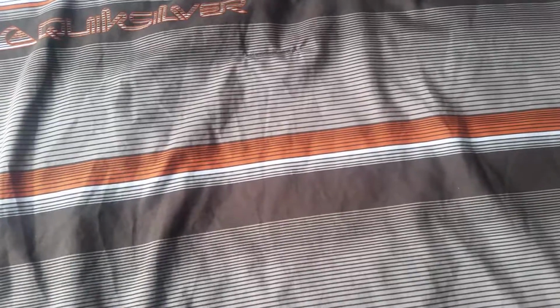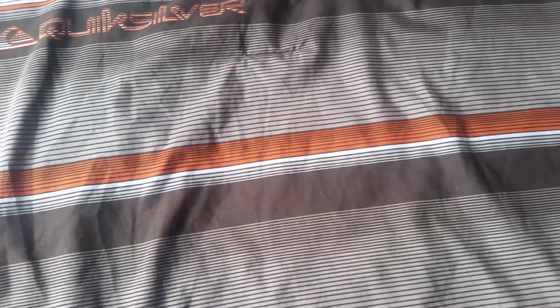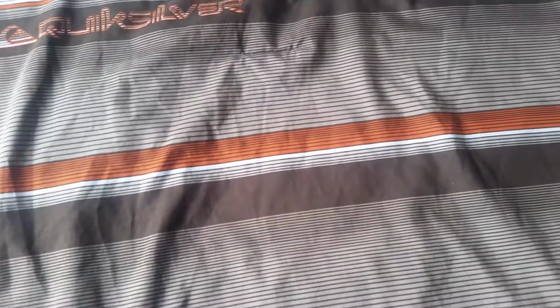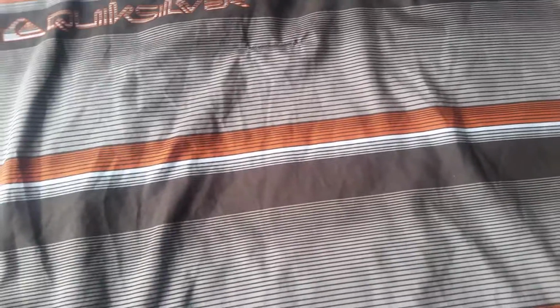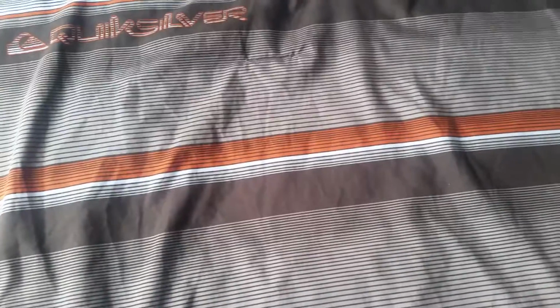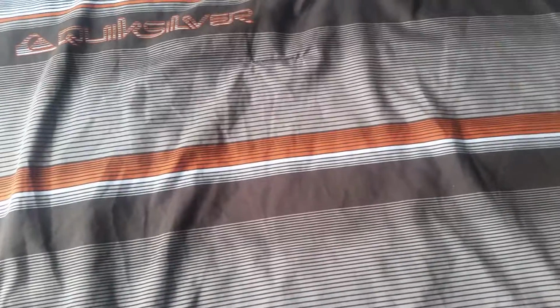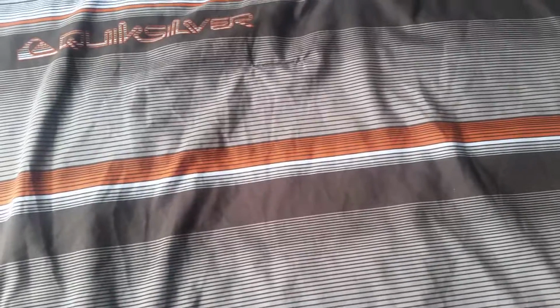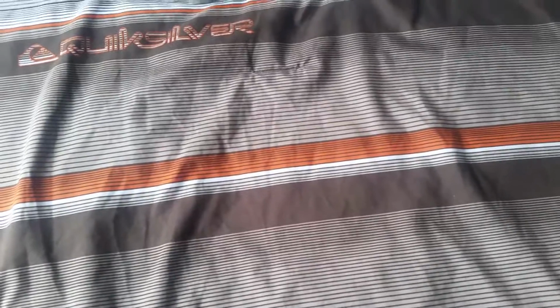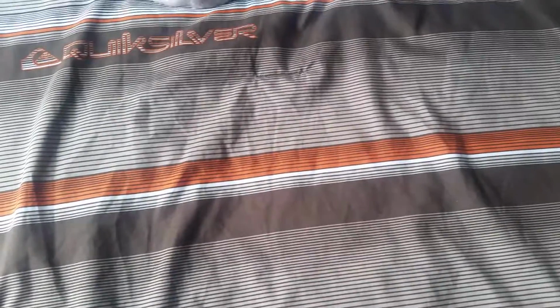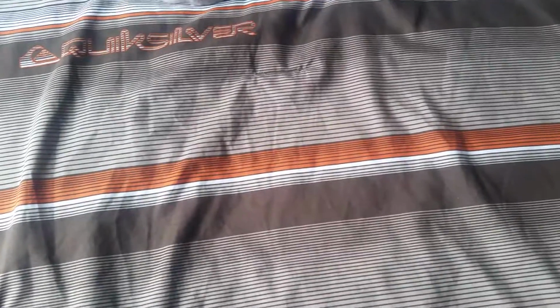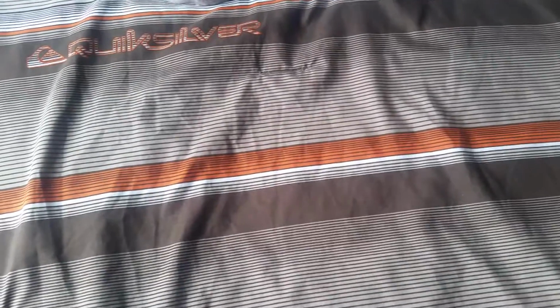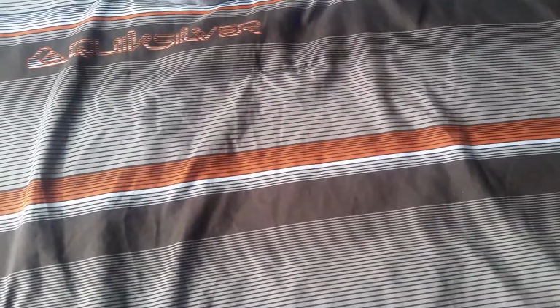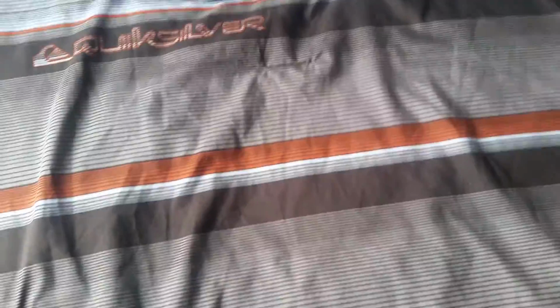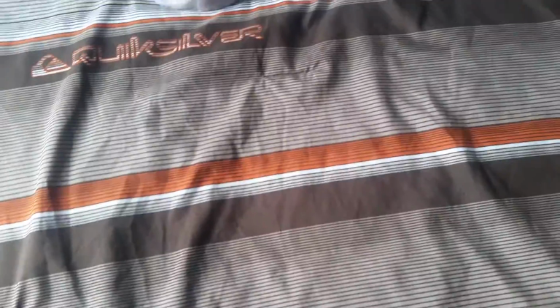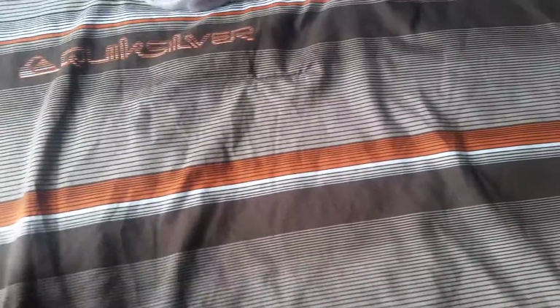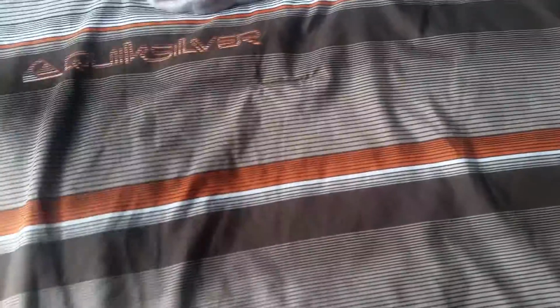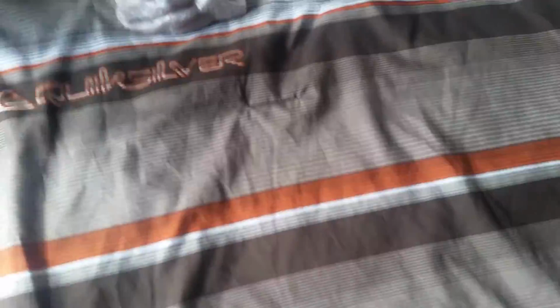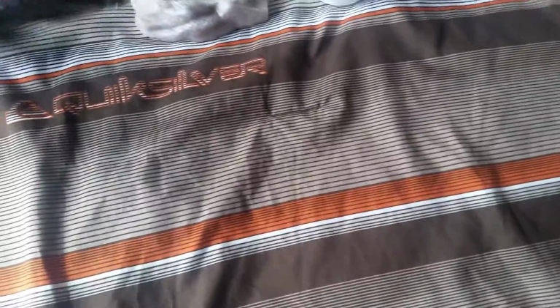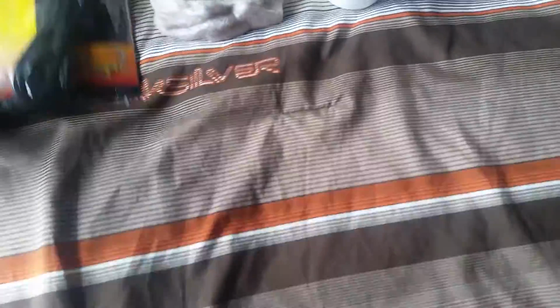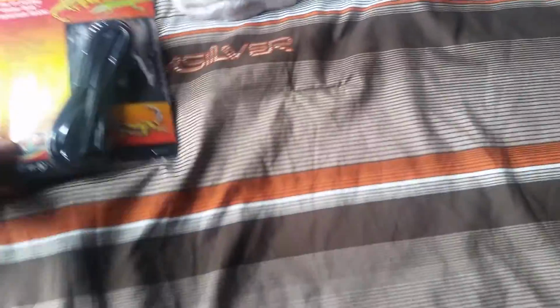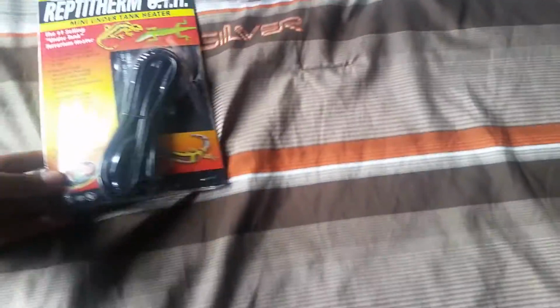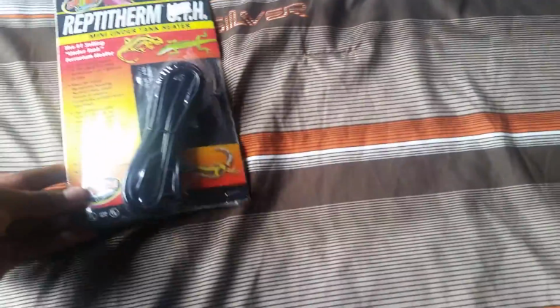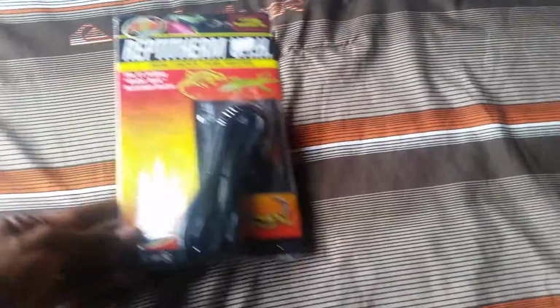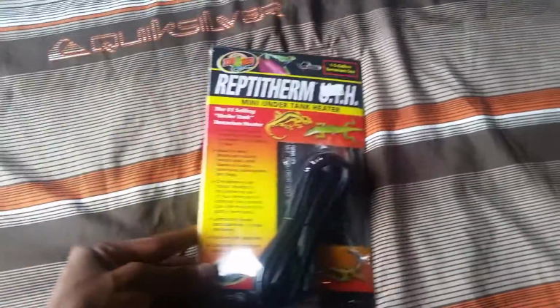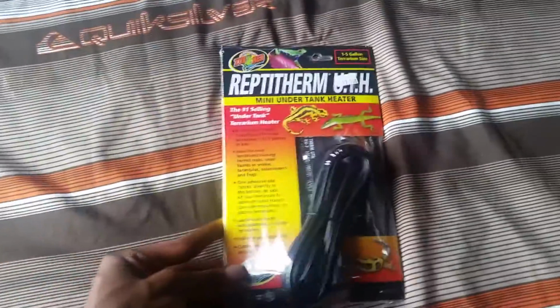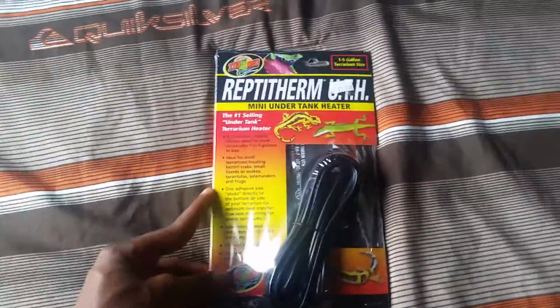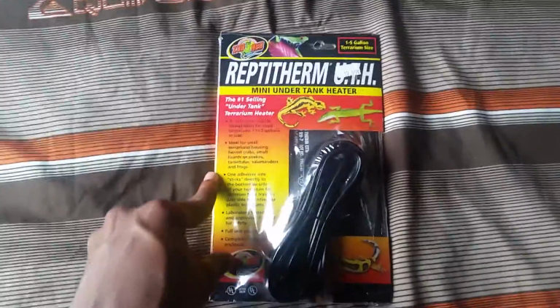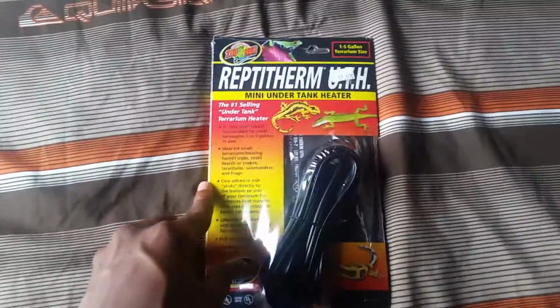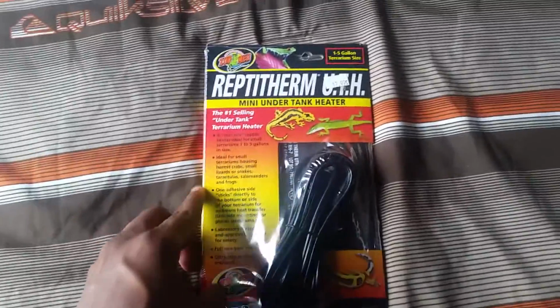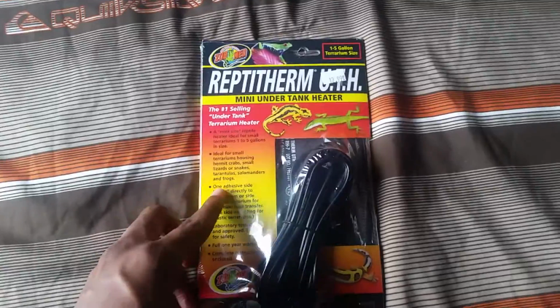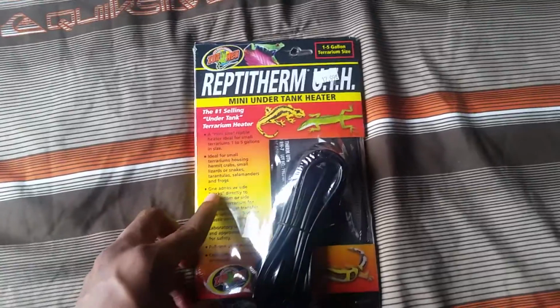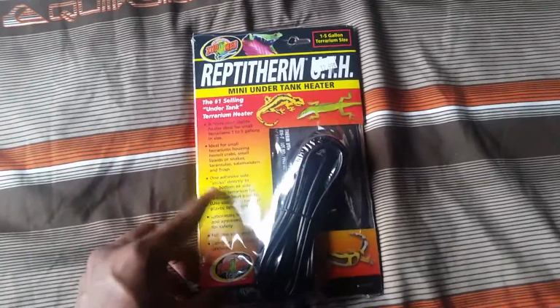What is up YouTube, this is Back to the Future Reptiles here today with another video. I want to show you my new pickup, but before we get to that I'll show you the new supplies that I have.